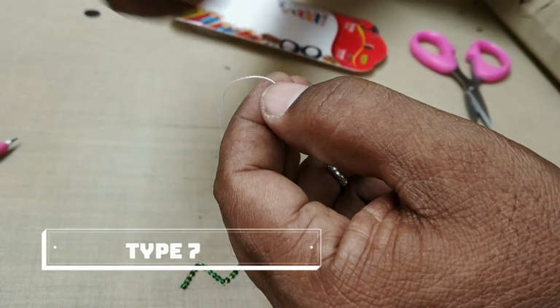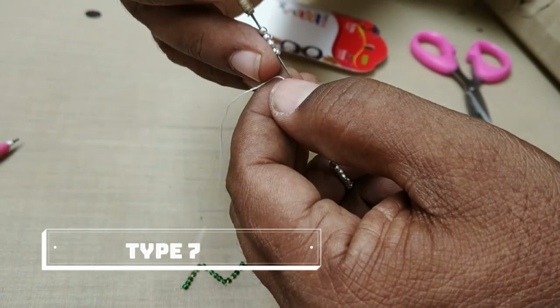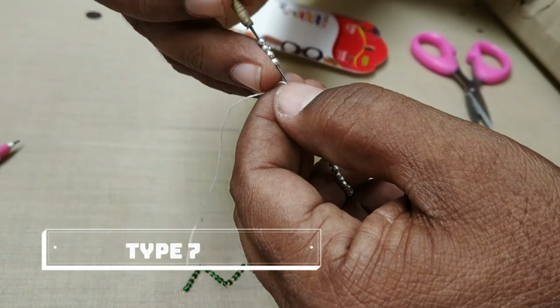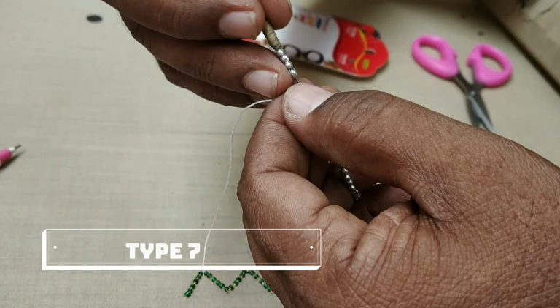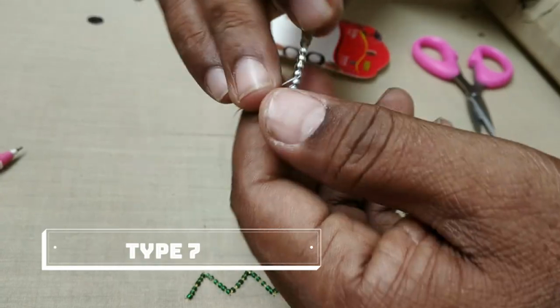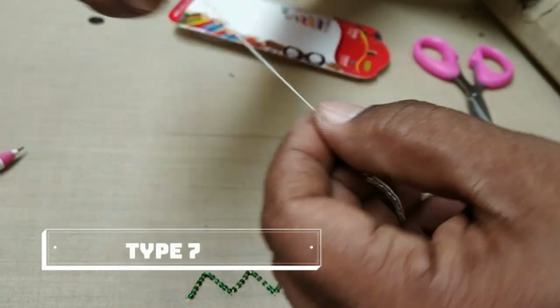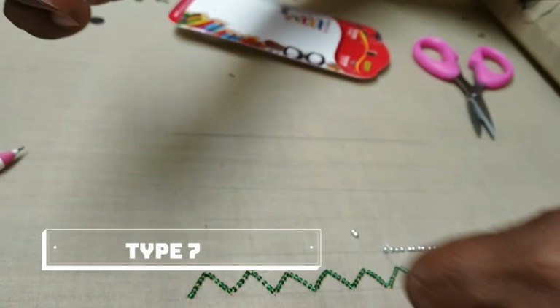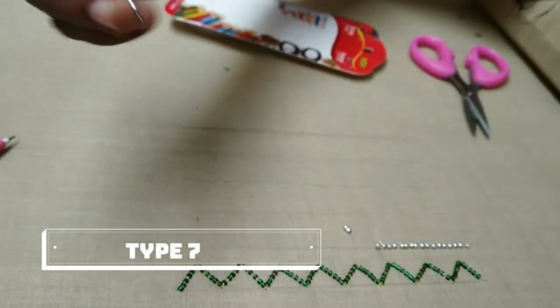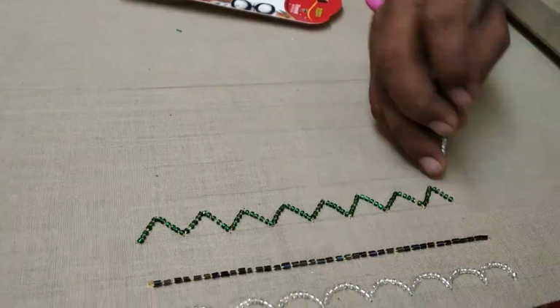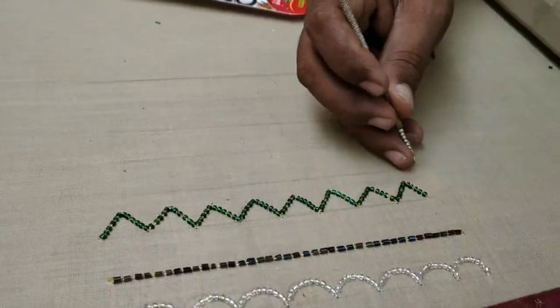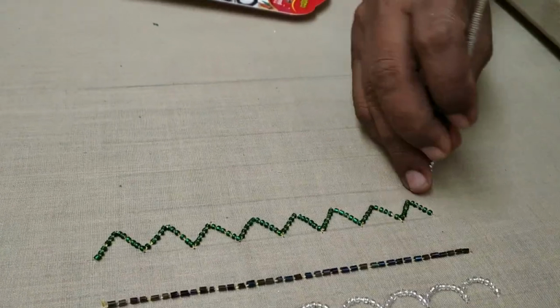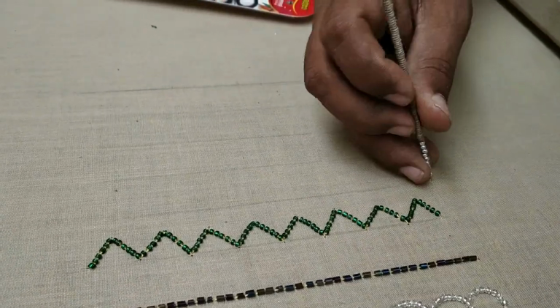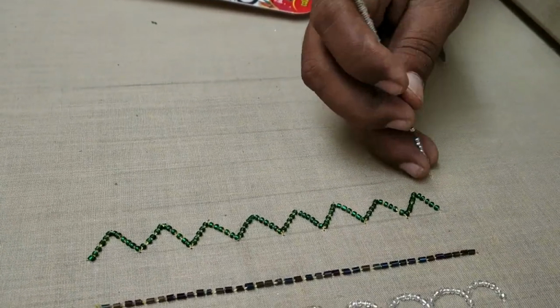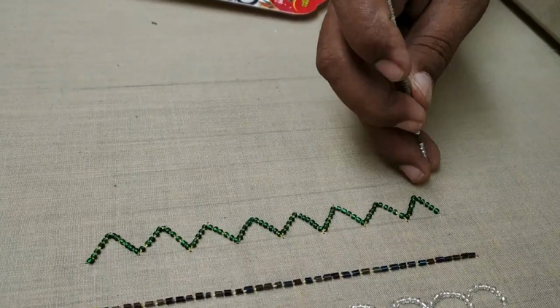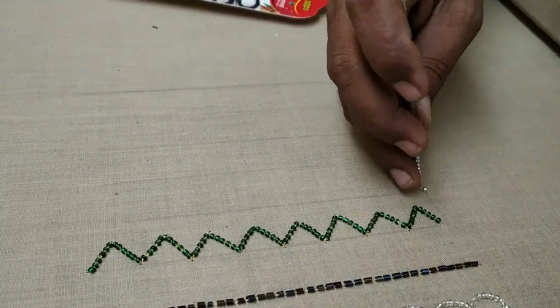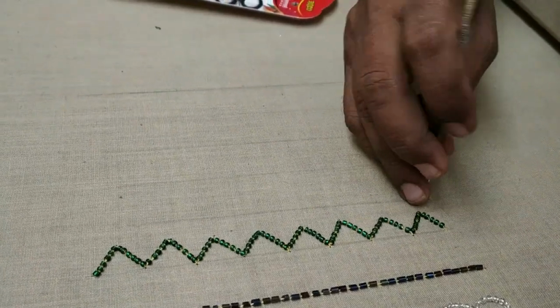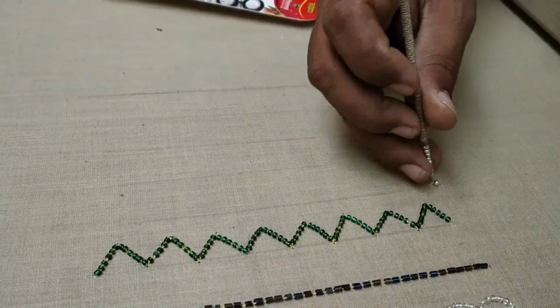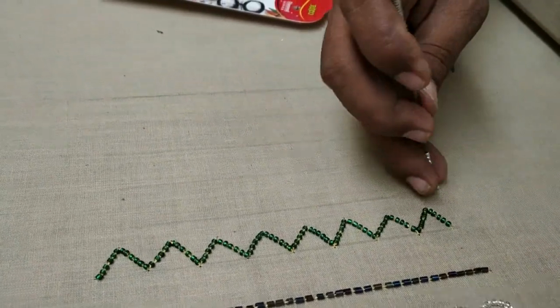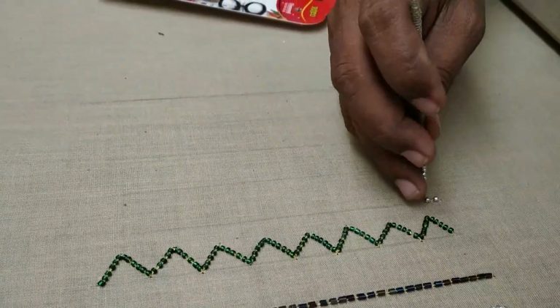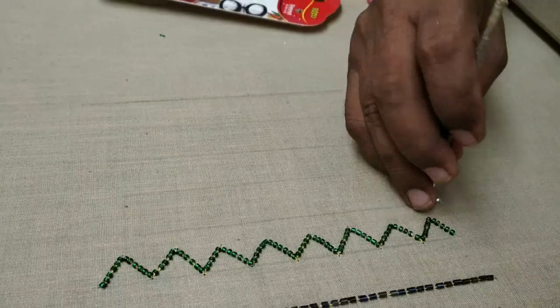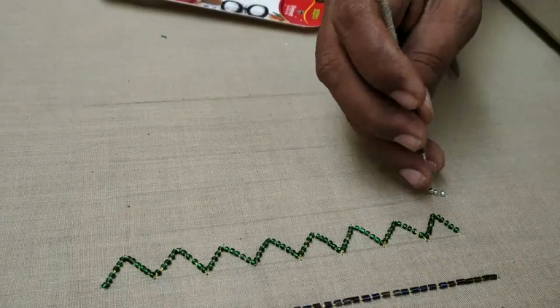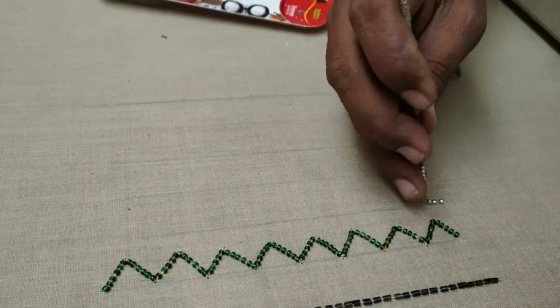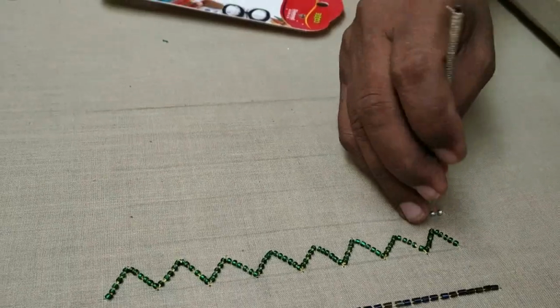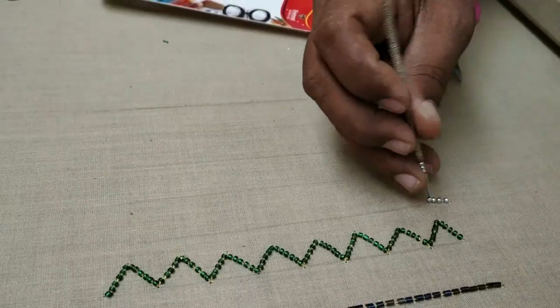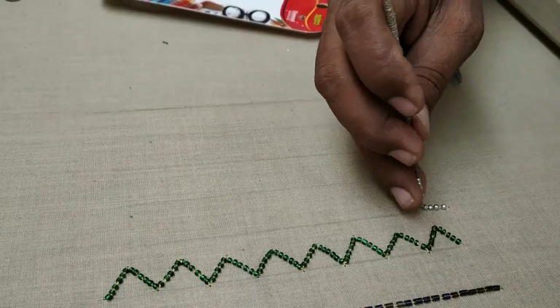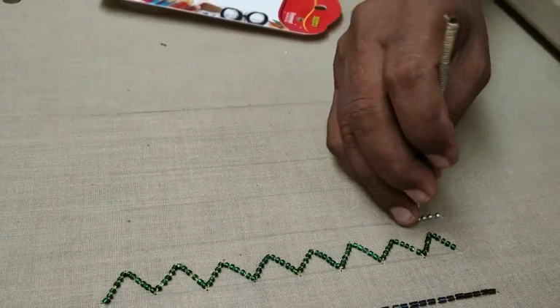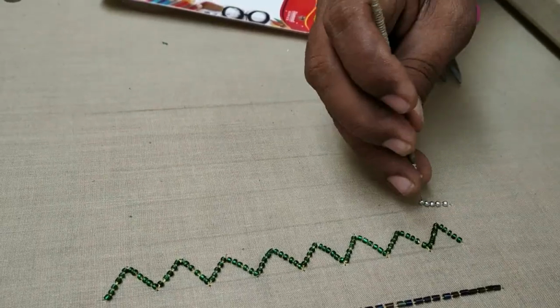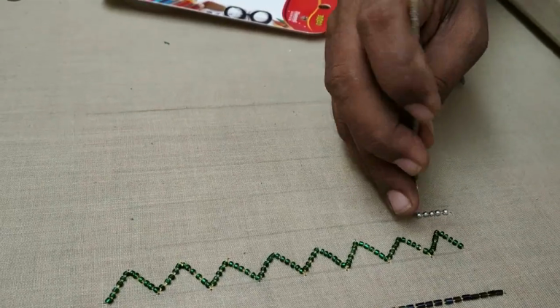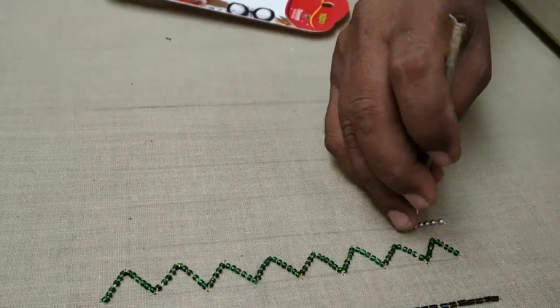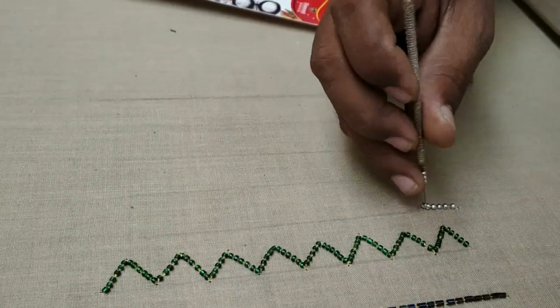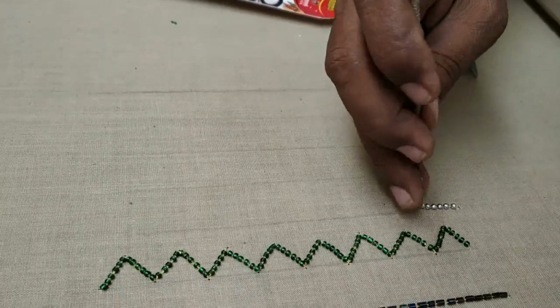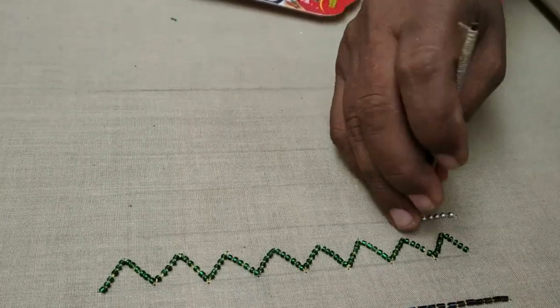You can make a lot of thread in this piece — you can use 6 threads. You can use a lot of thread in the cloth.